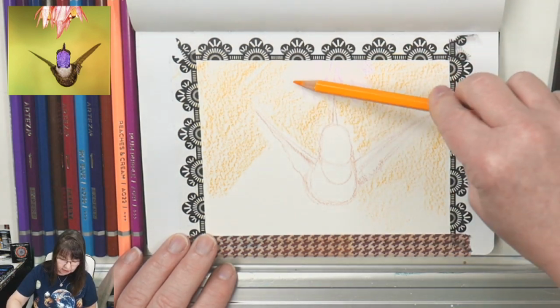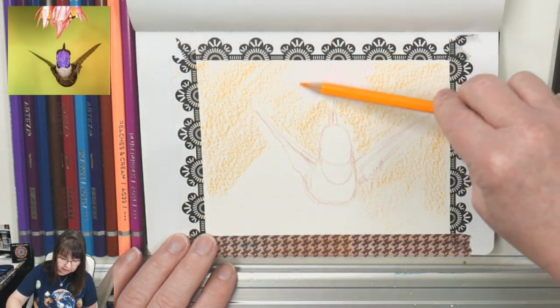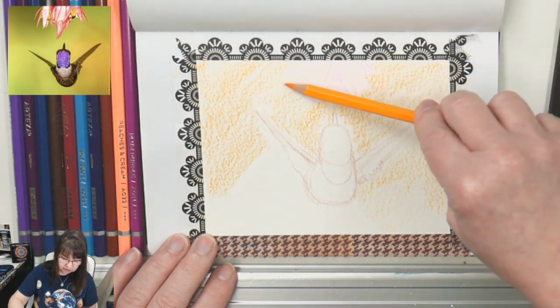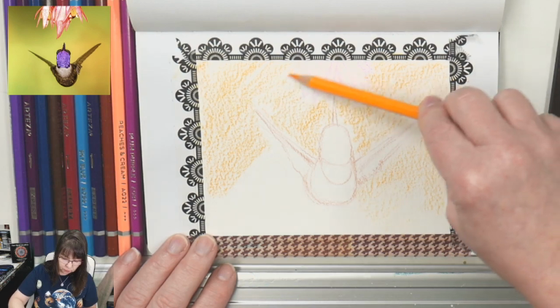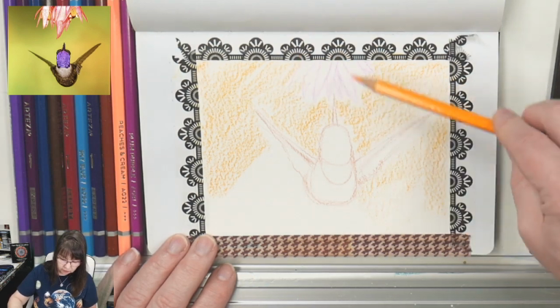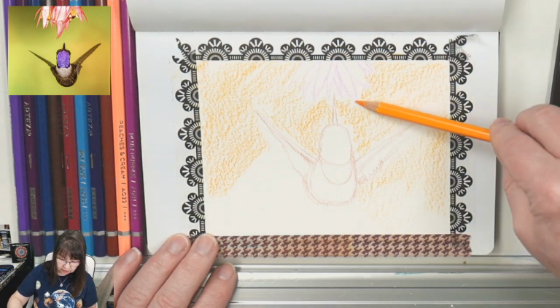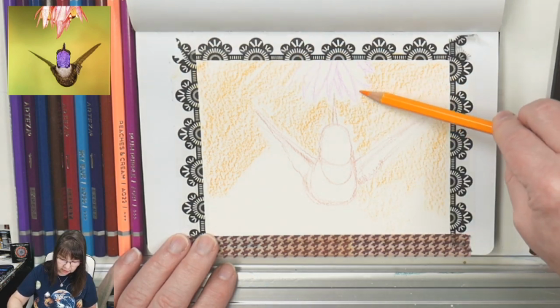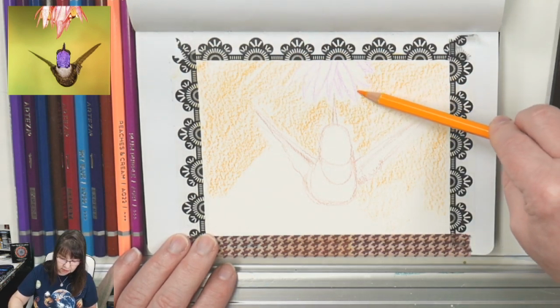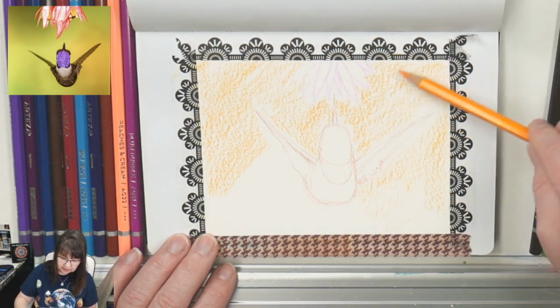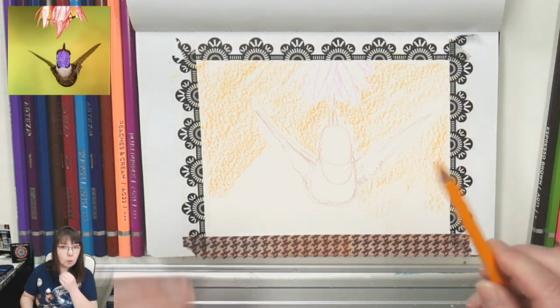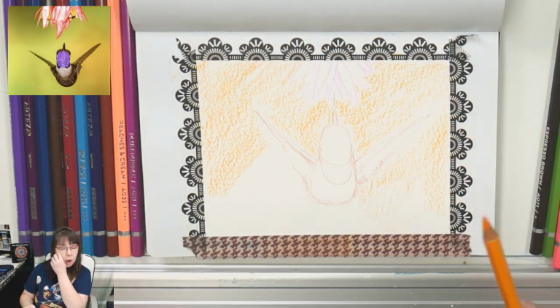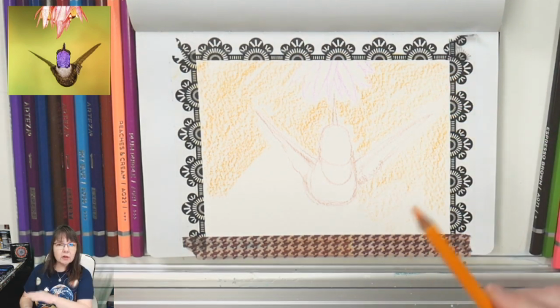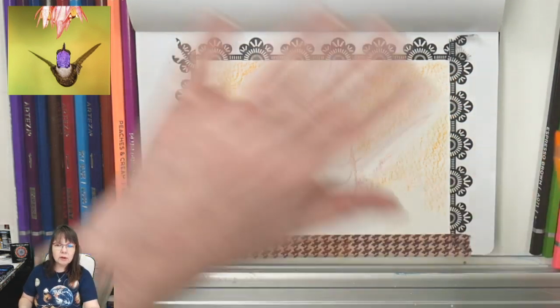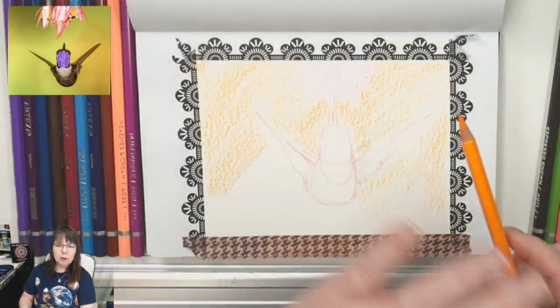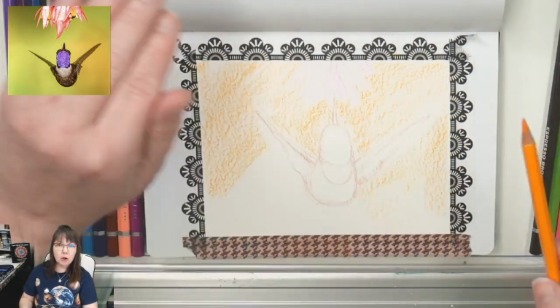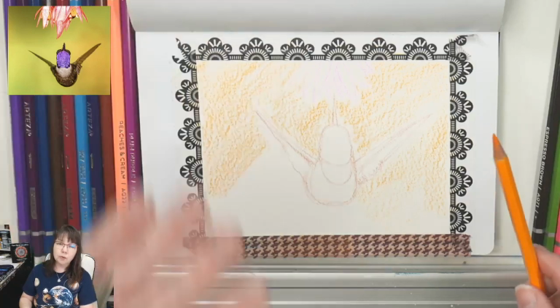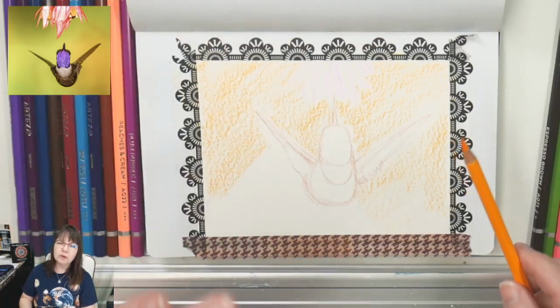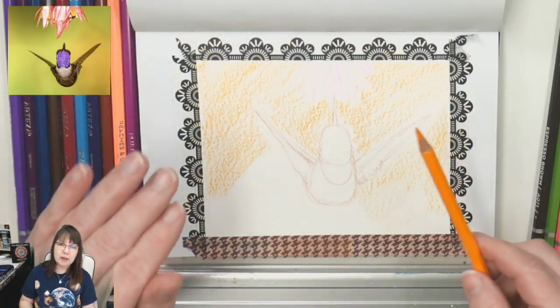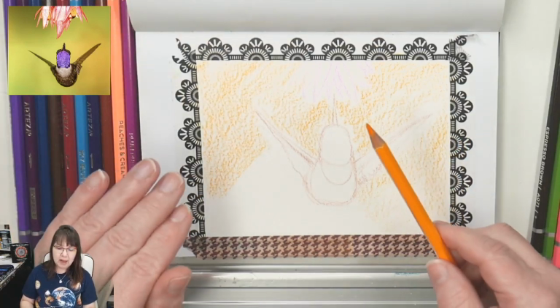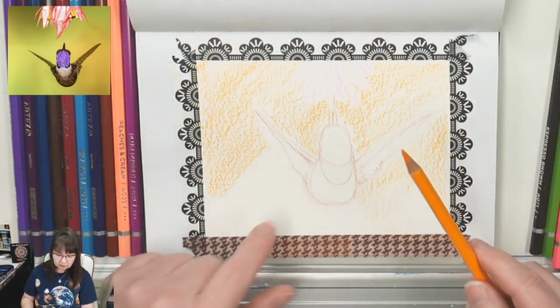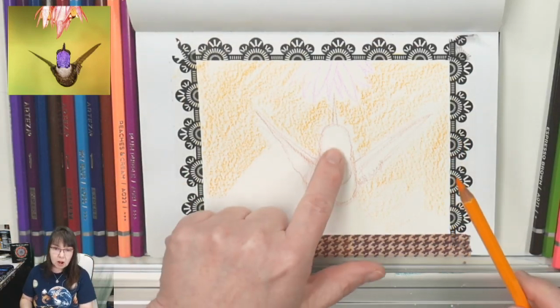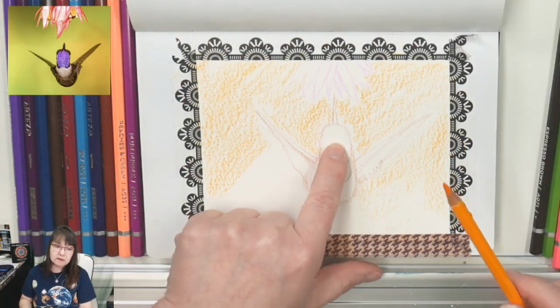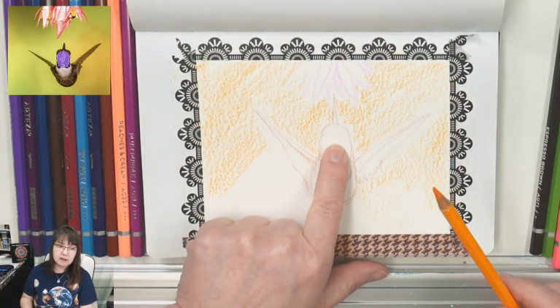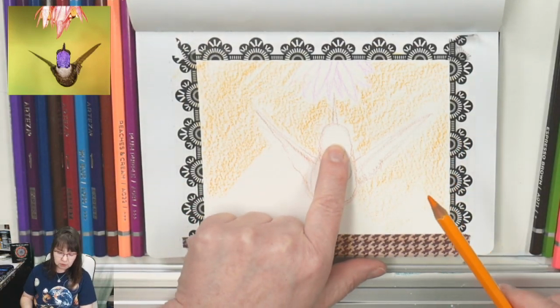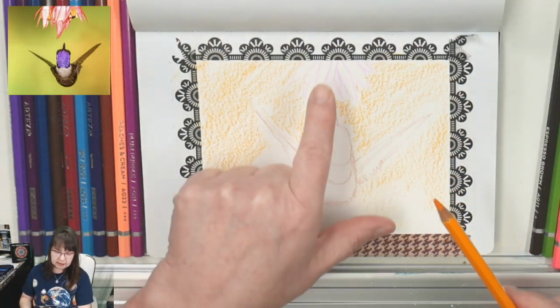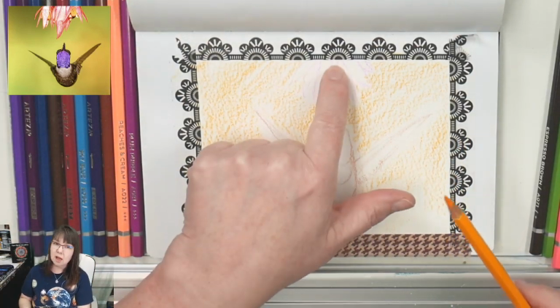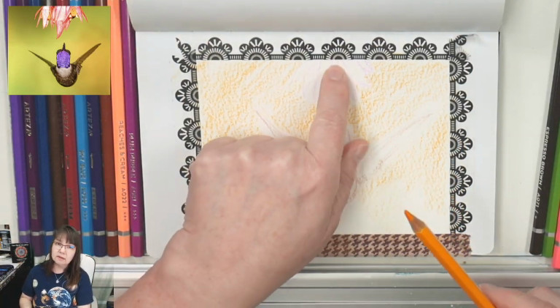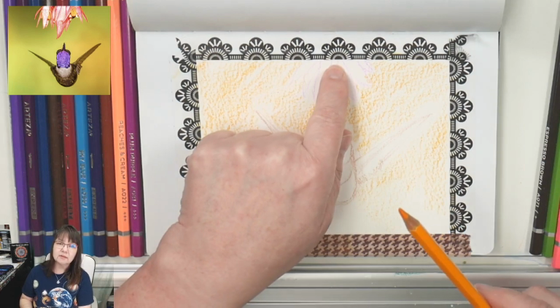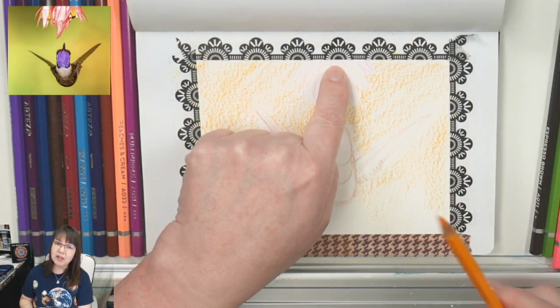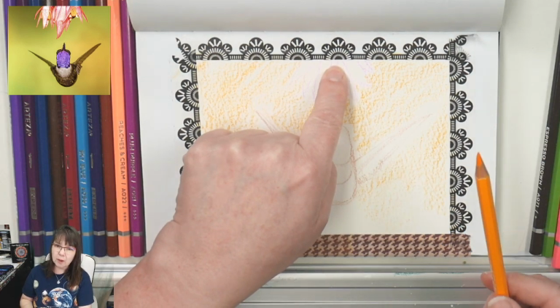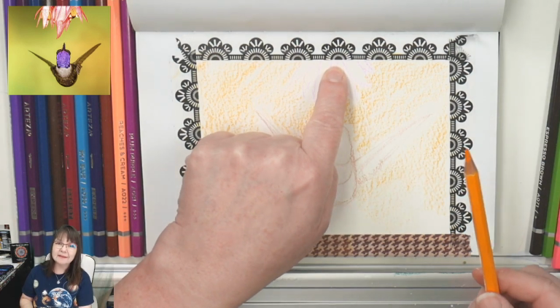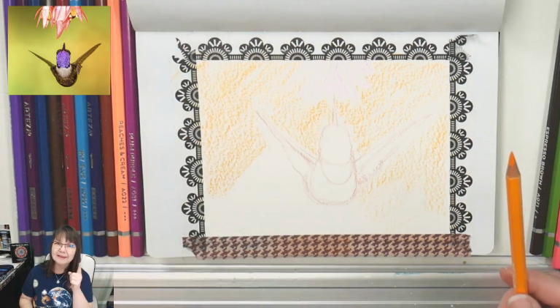I love how these pencils, when you lay them on their side, go down so smoothly. Don't take your pencil and scribble straight down on the tip — it wears your pencil off faster and digs into the paper. If you dig into the paper it doesn't dissolve as nicely and you can't get the color to move around as well. The watercolor will go only where you get the paper wet, so I'm not going to get the hummingbird or flower wet yet.